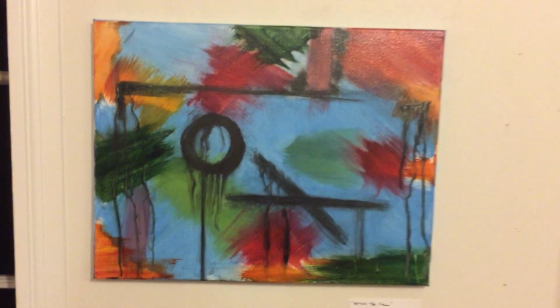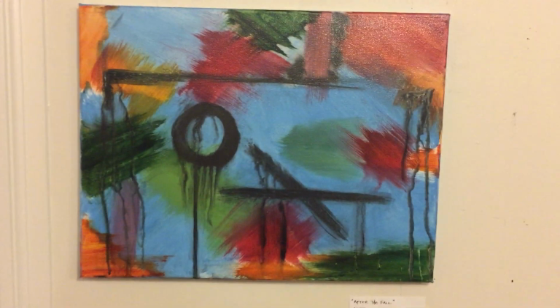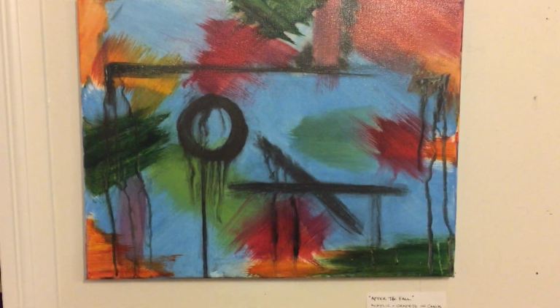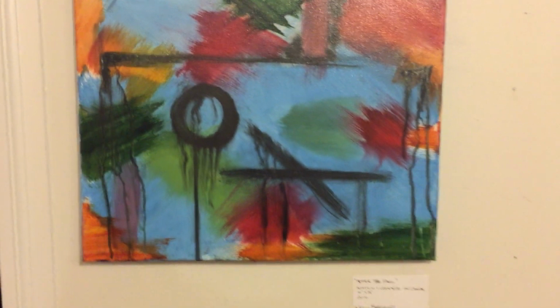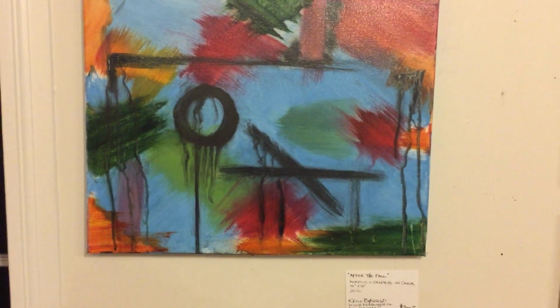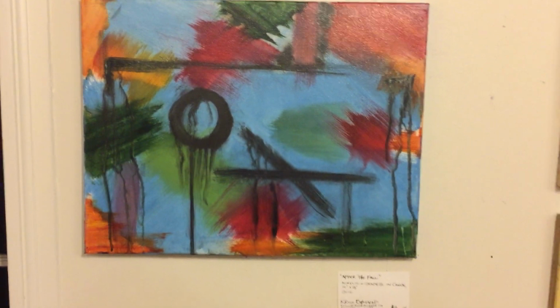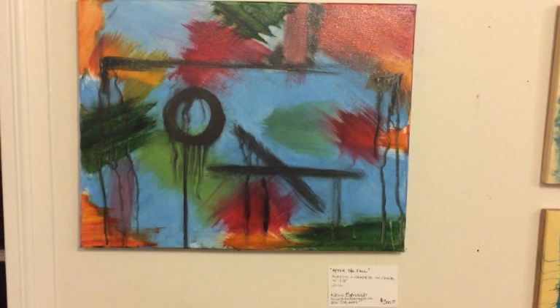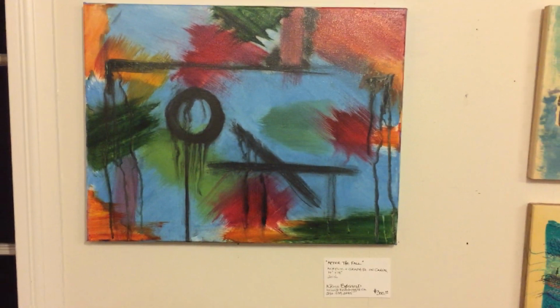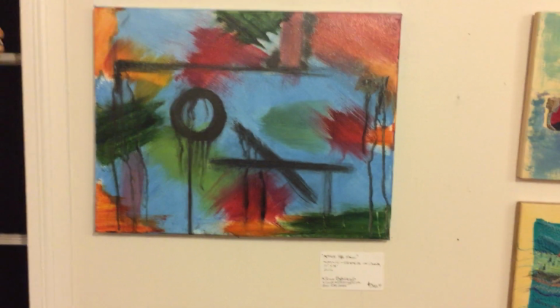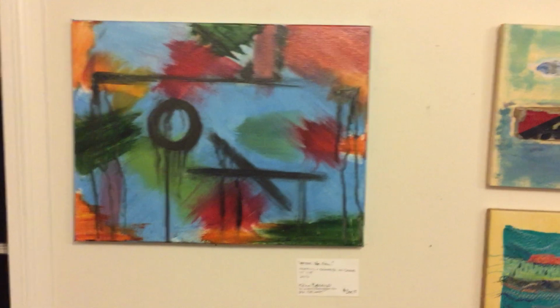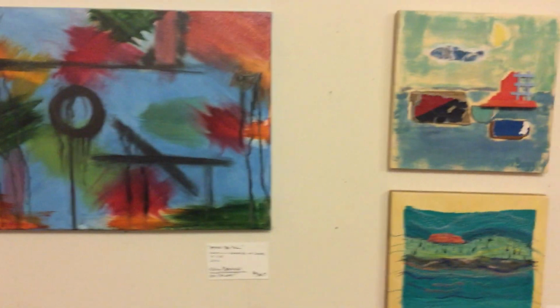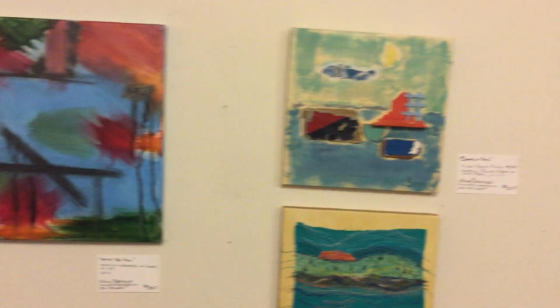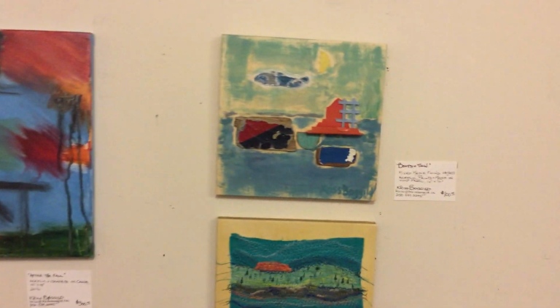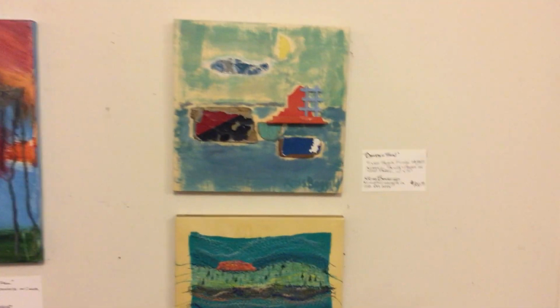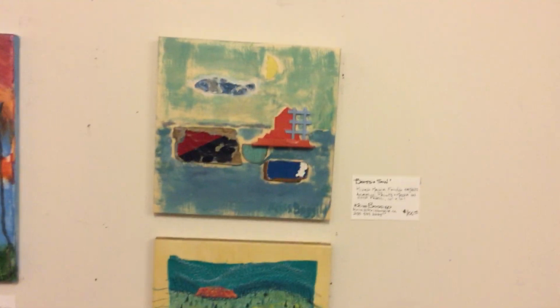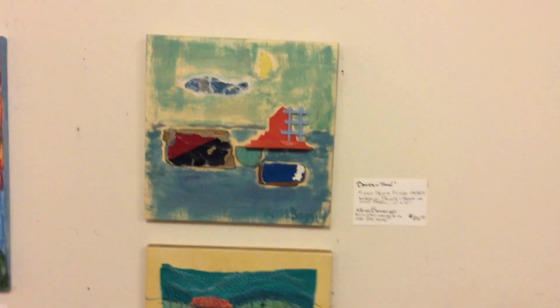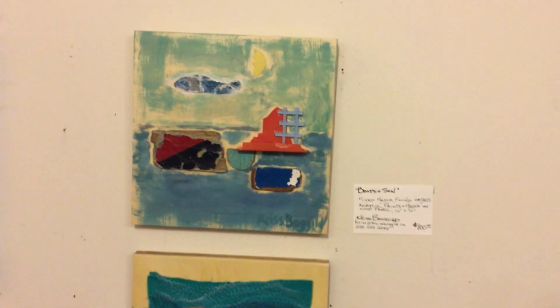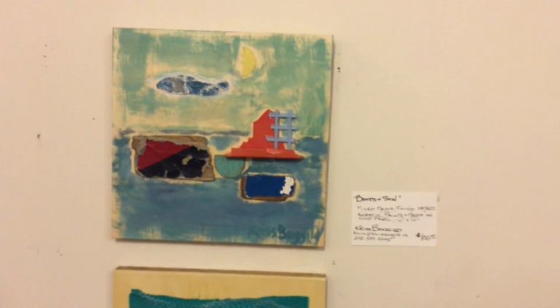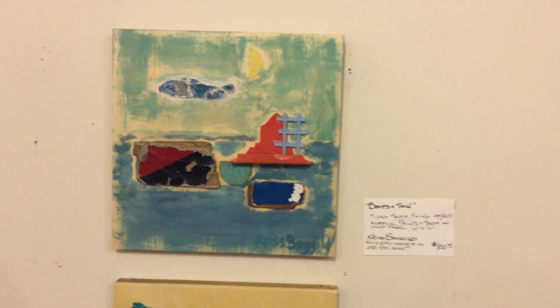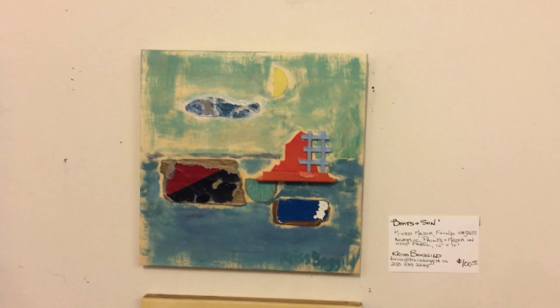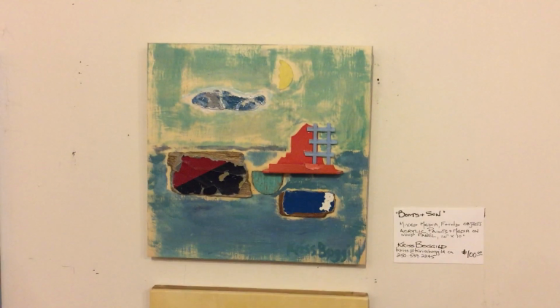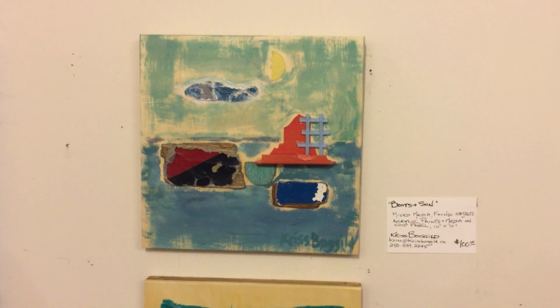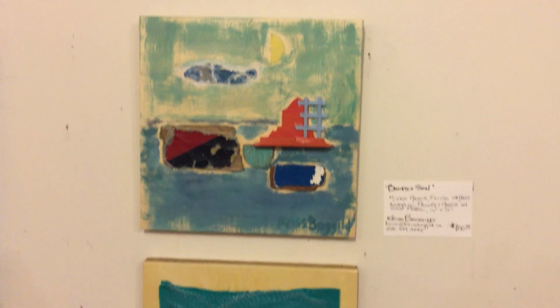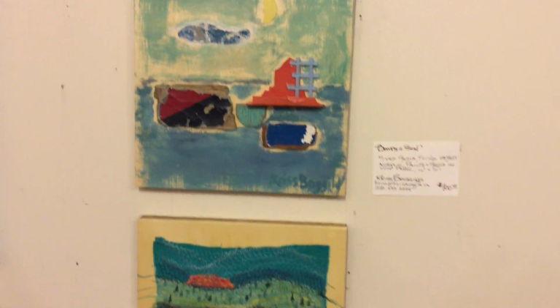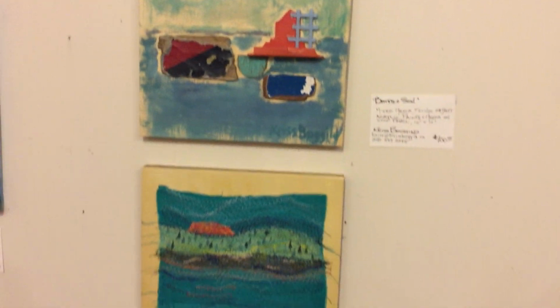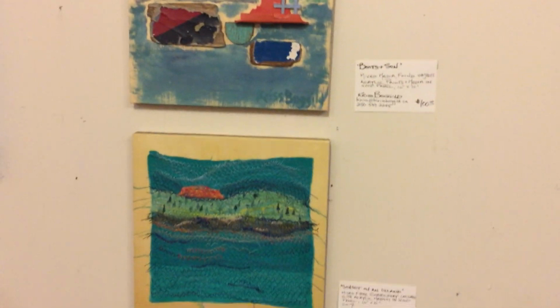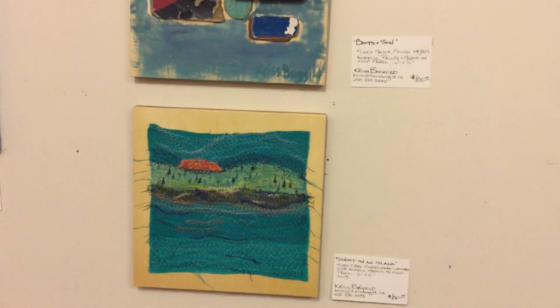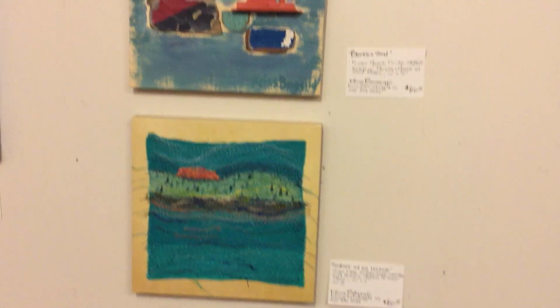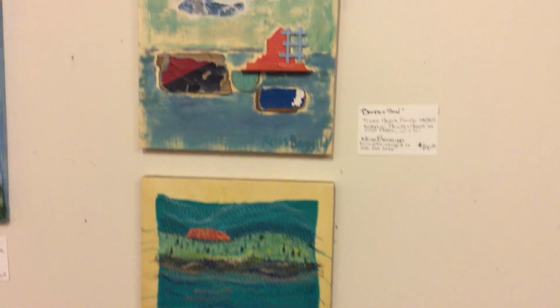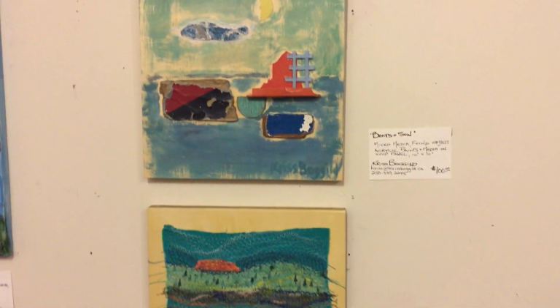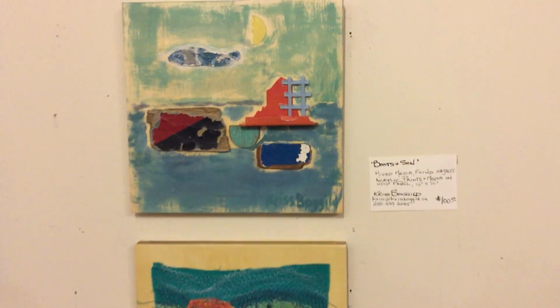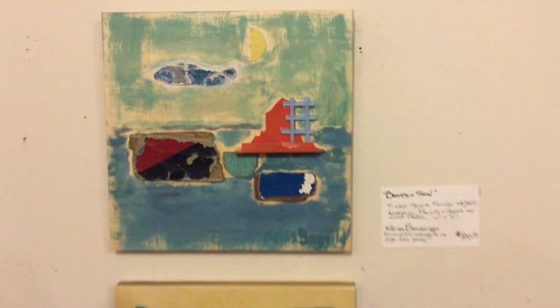Her many talents. Here's a lovely piece called After the Fall, and a couple of smaller ones. These are more typical, I think, of Chris's previous work before the geometric pieces I've just shown you.